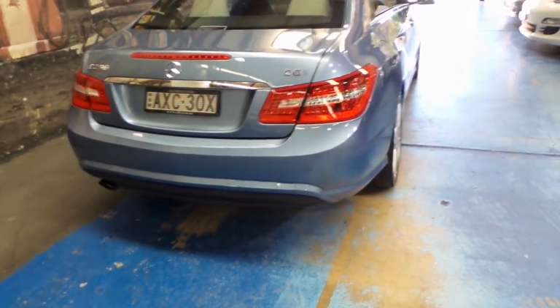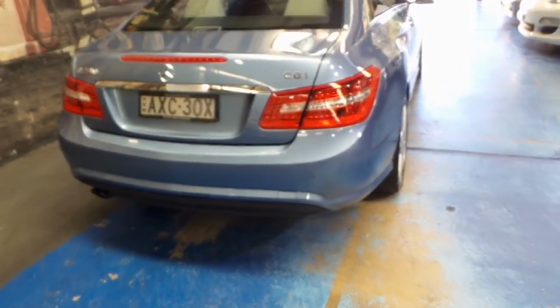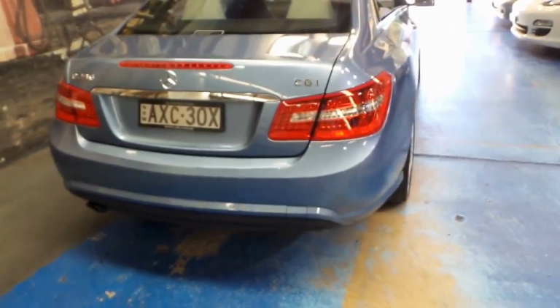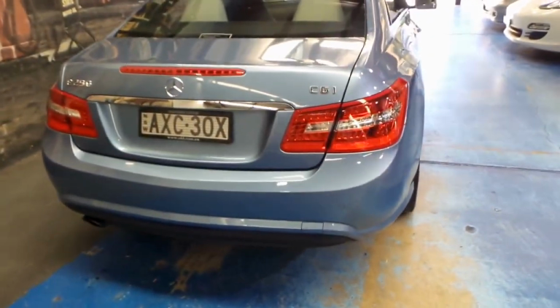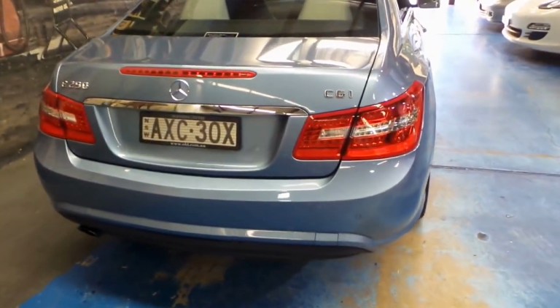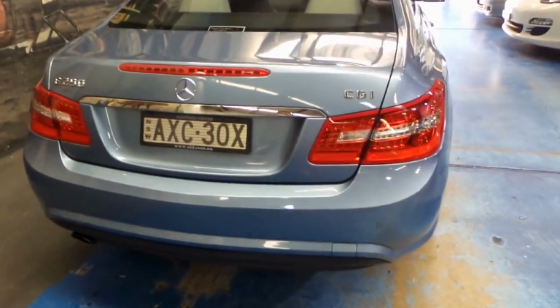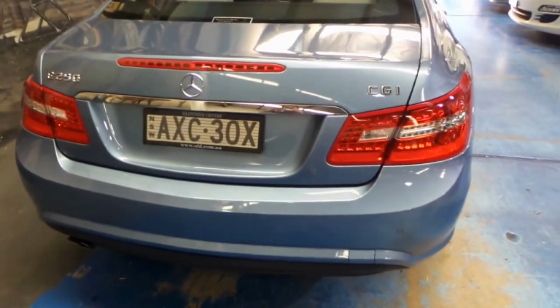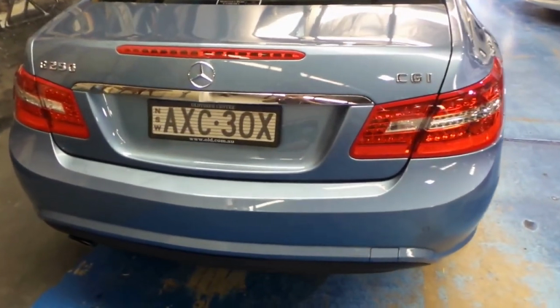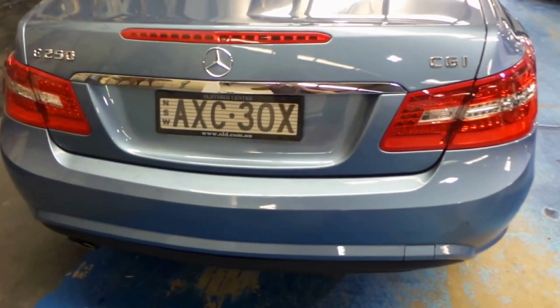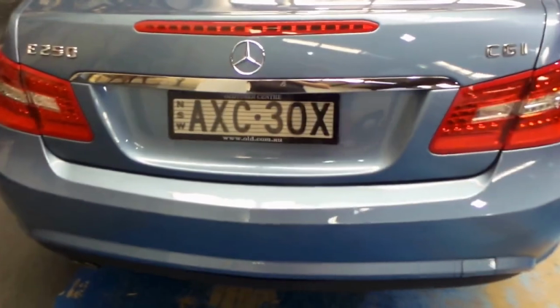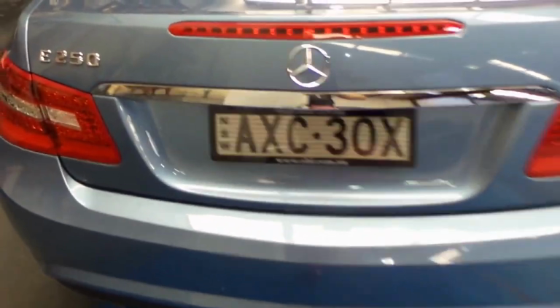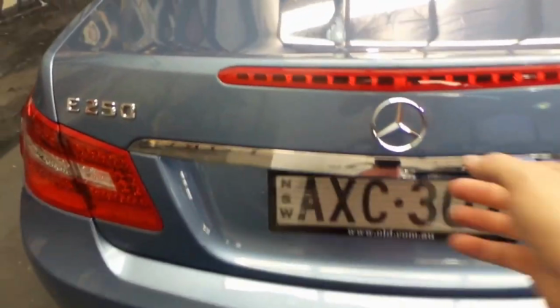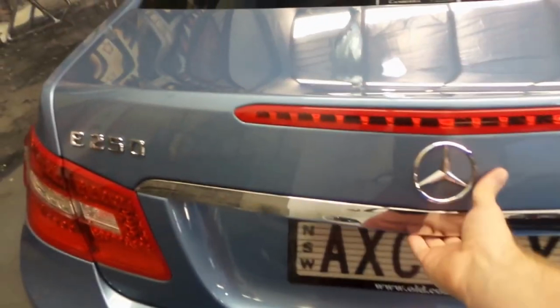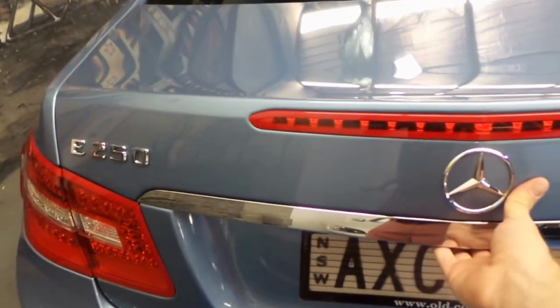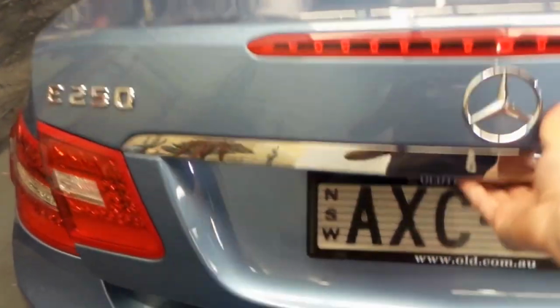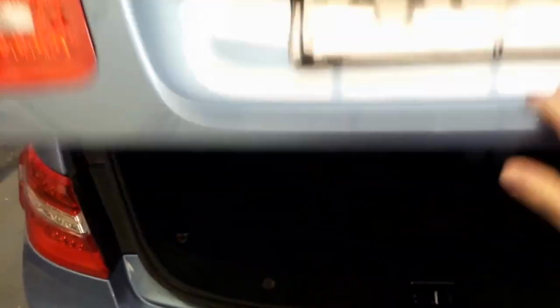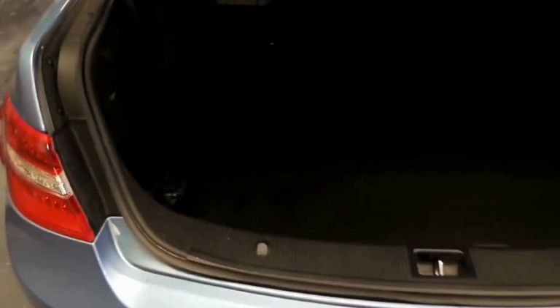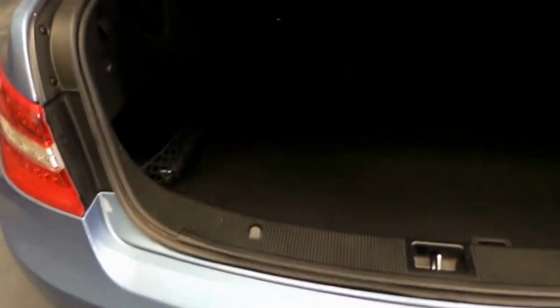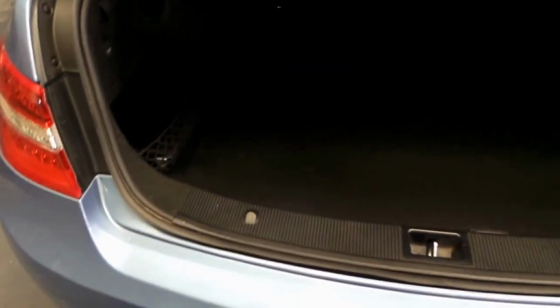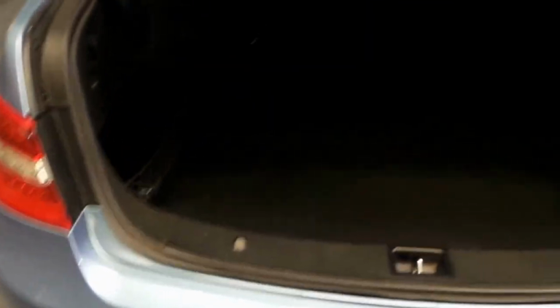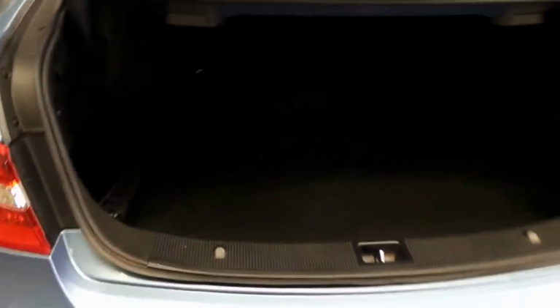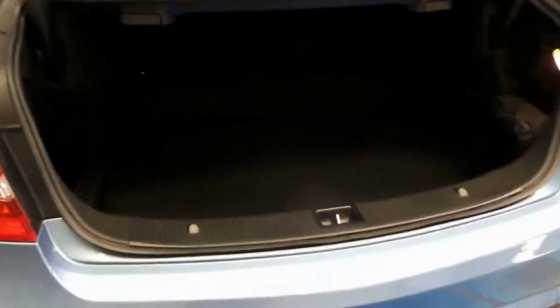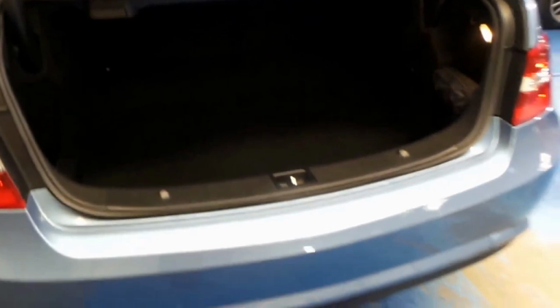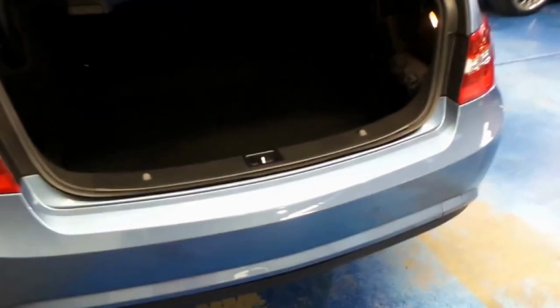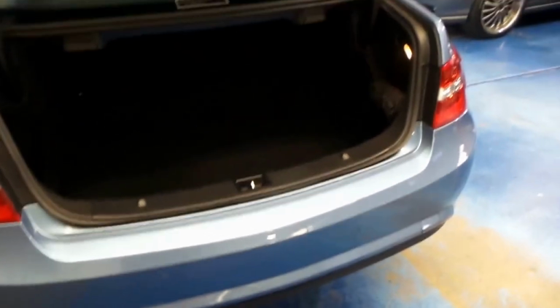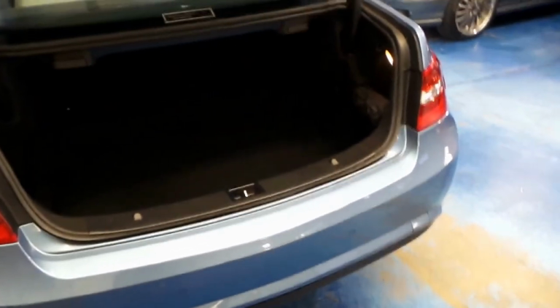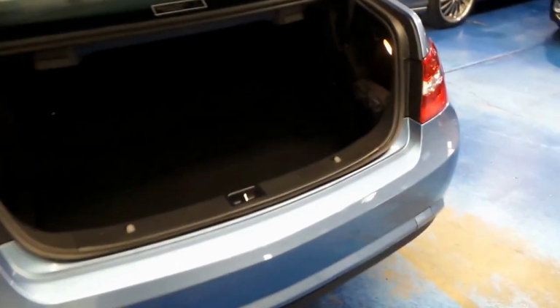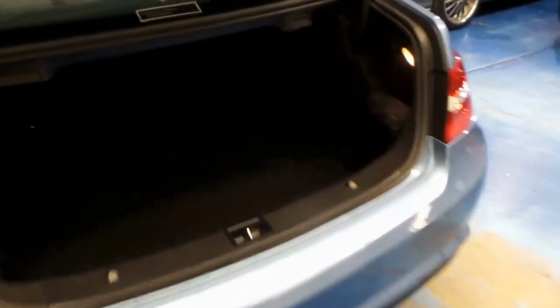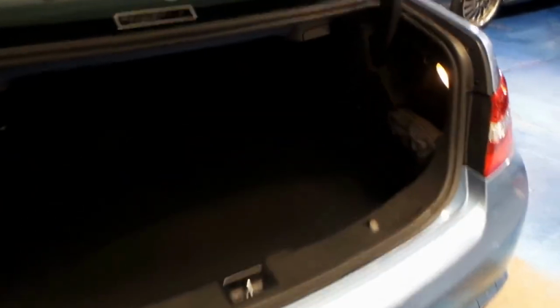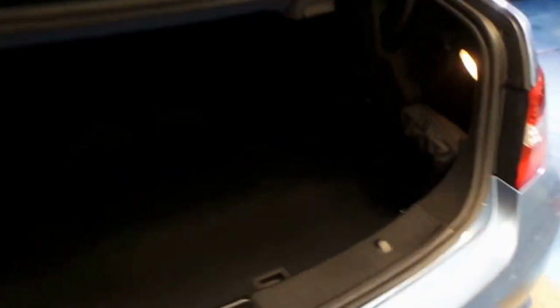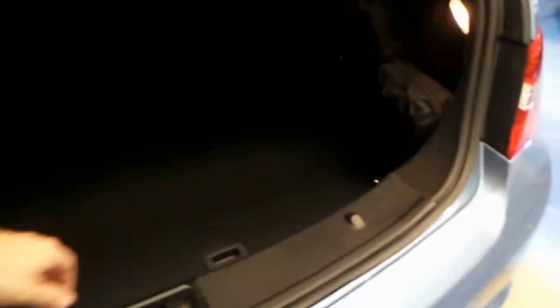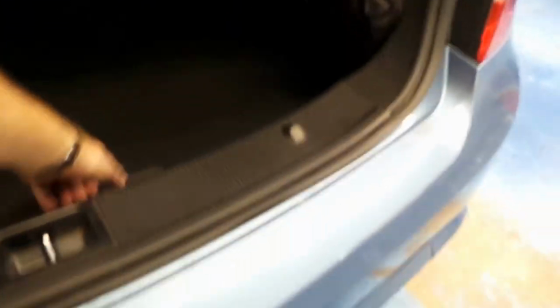For me personally this is one of my favourite Mercedes-Benz colours out of all the cars we sell here. Sometimes I find silver and black a bit boring.